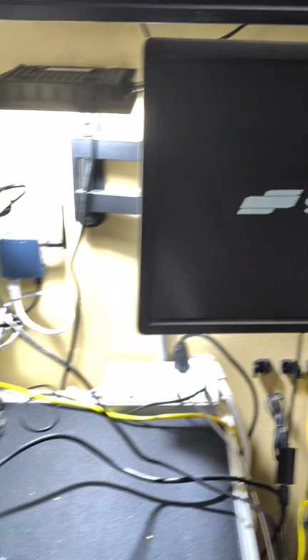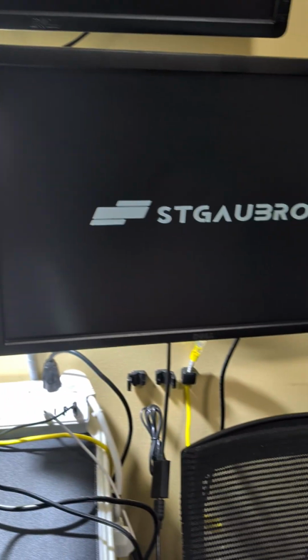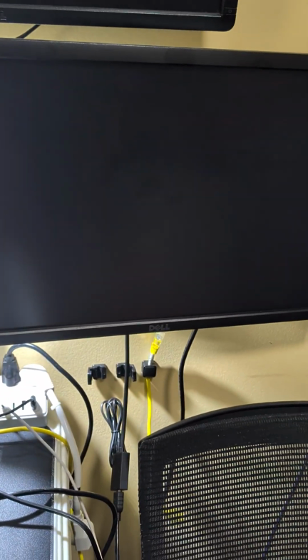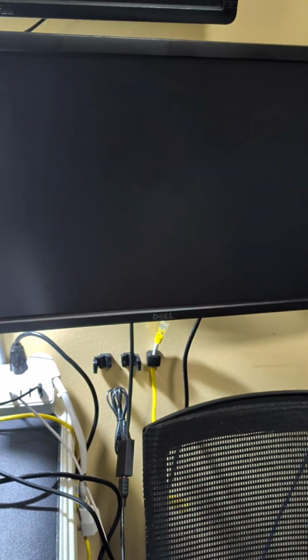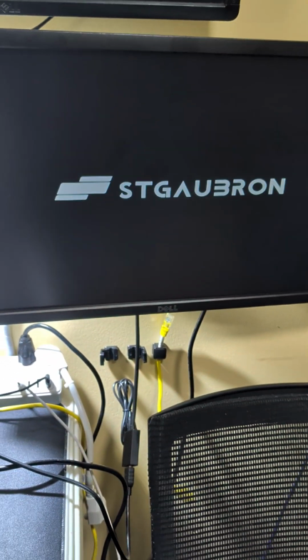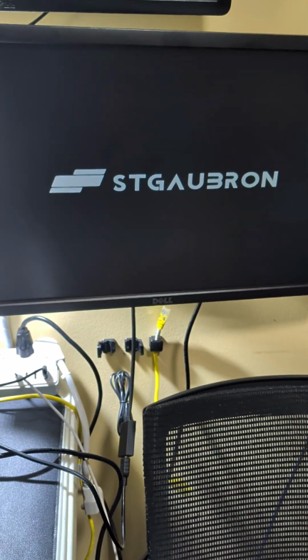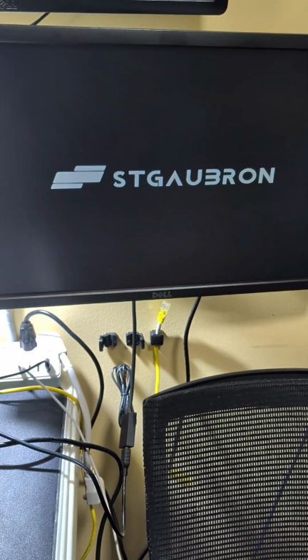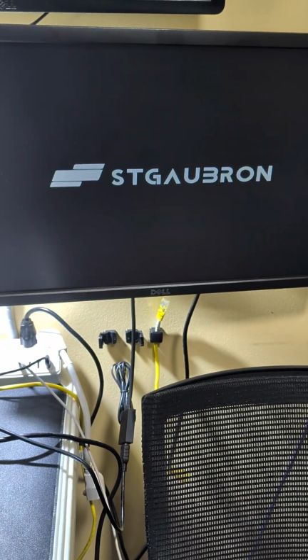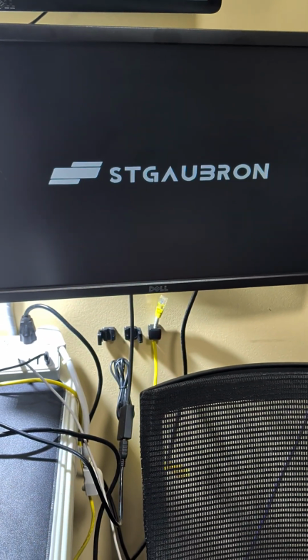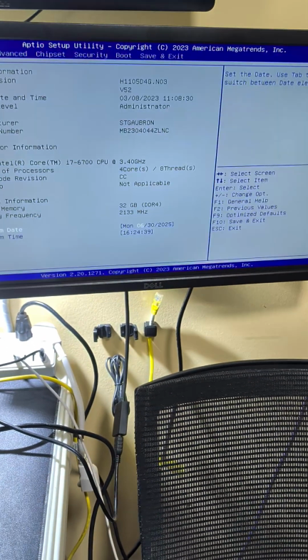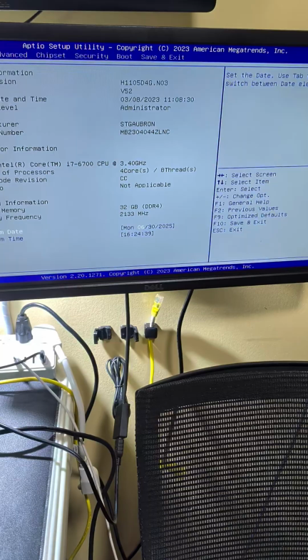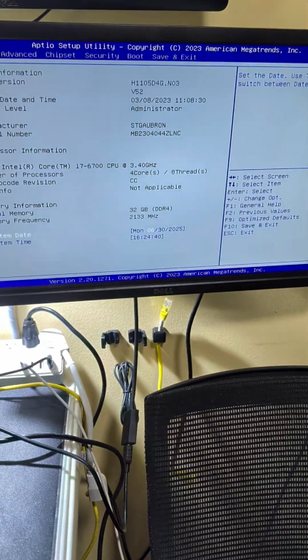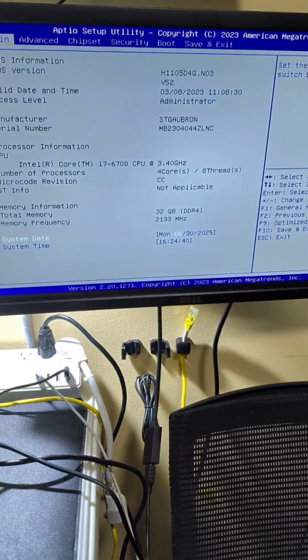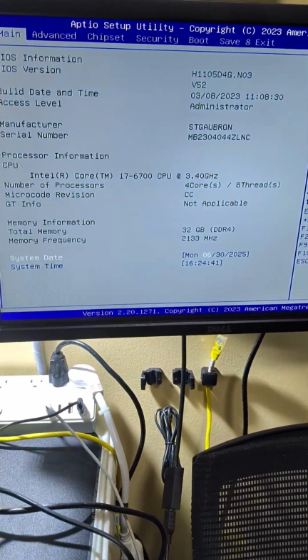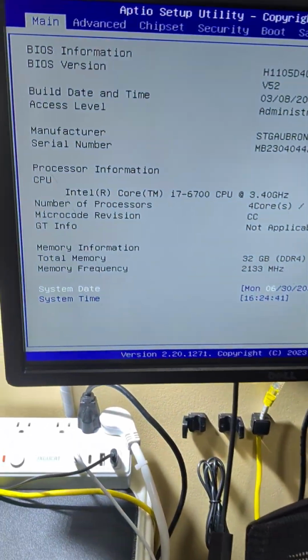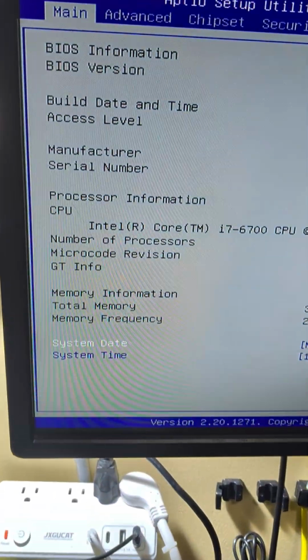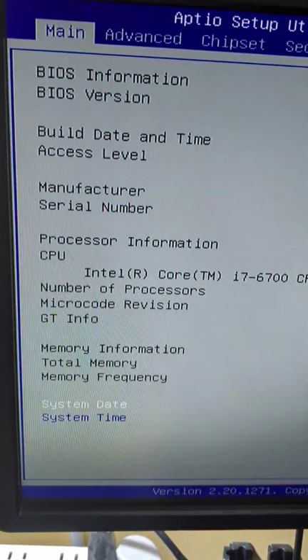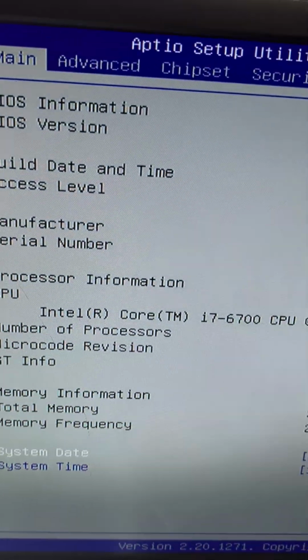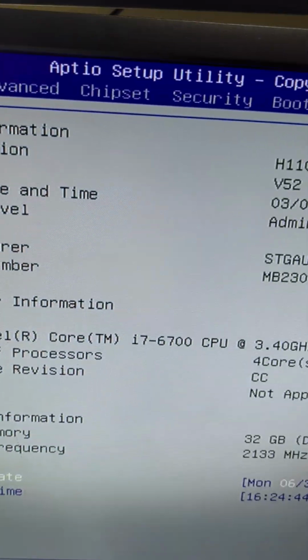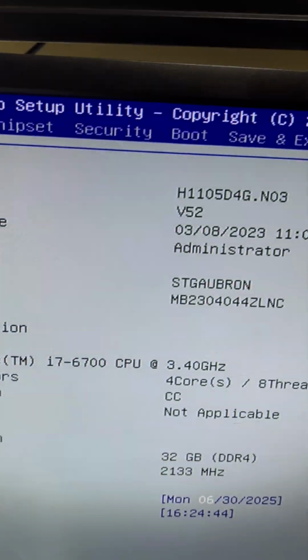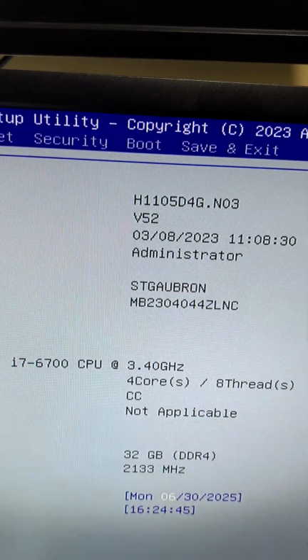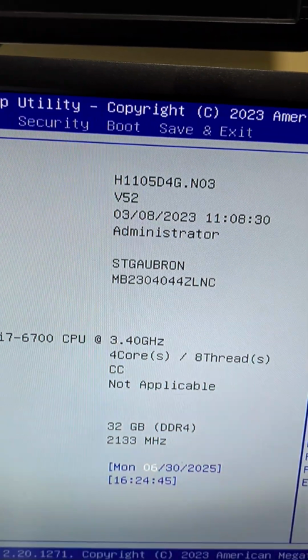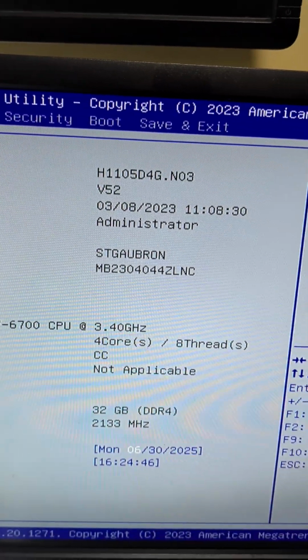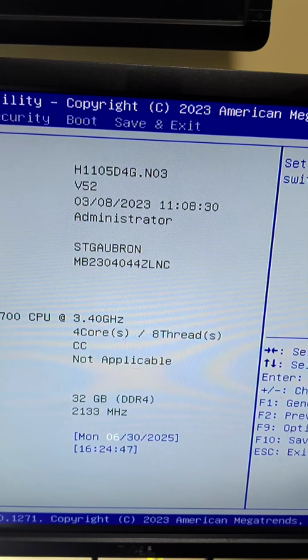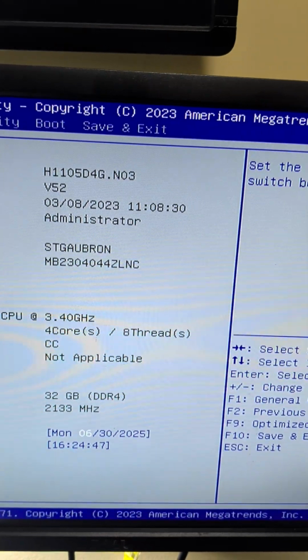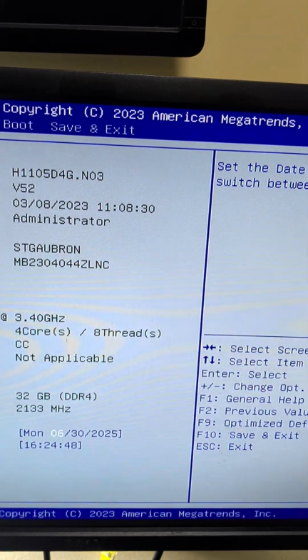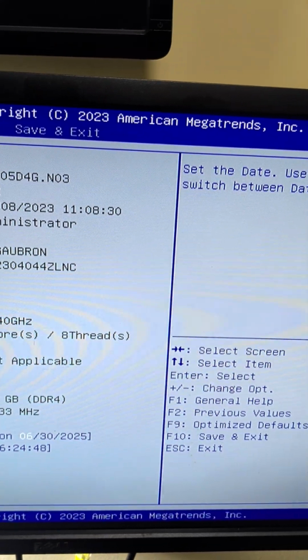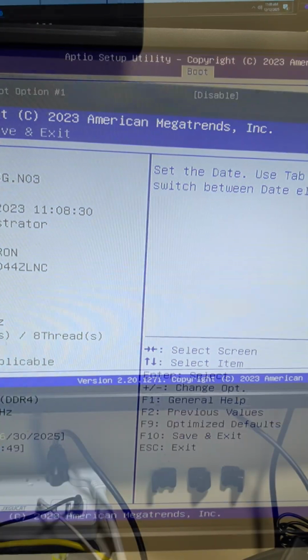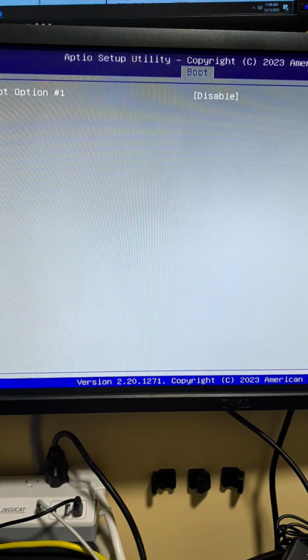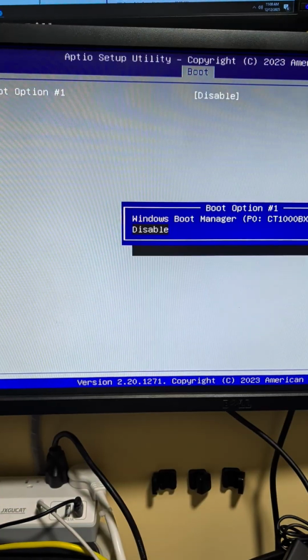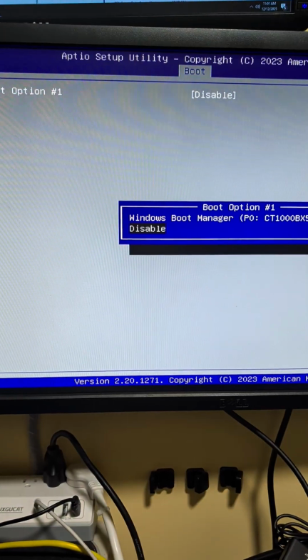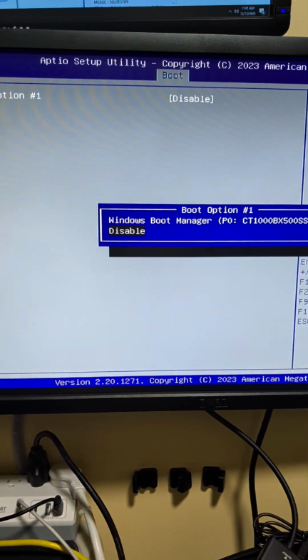Our initial suspicion is usually an issue with the boot drive, or specifically a corrupted boot sector. Before we assume the worst, we must check the BIOS to ensure the hard drive is even recognized by the motherboard.